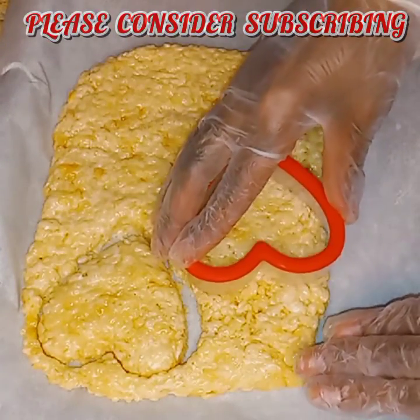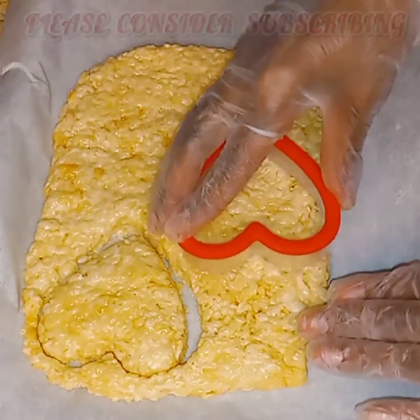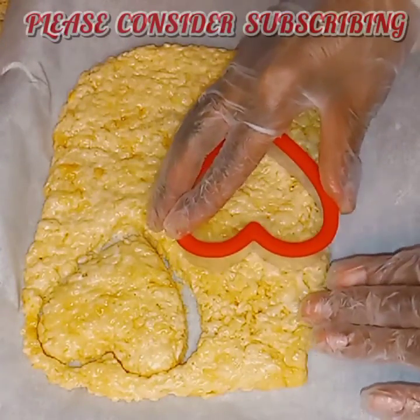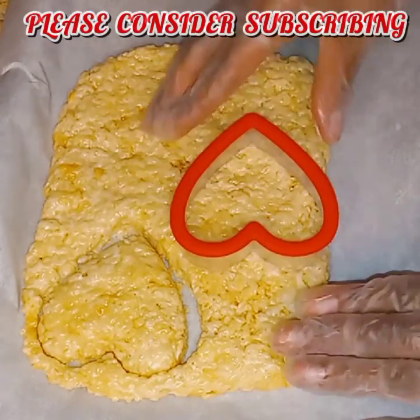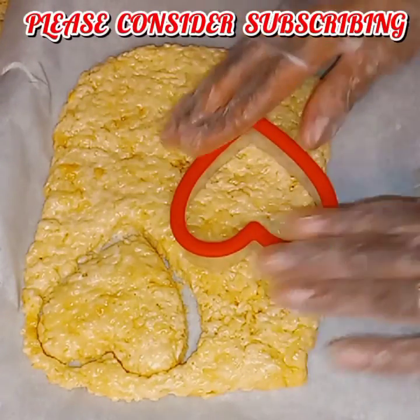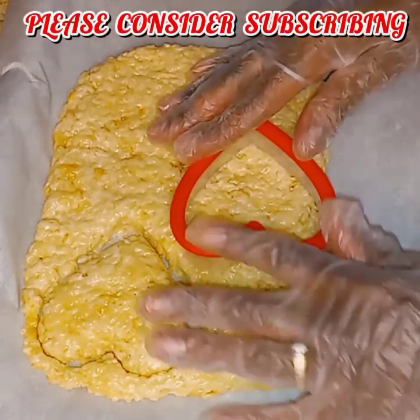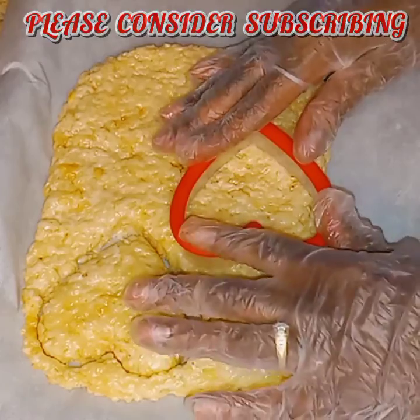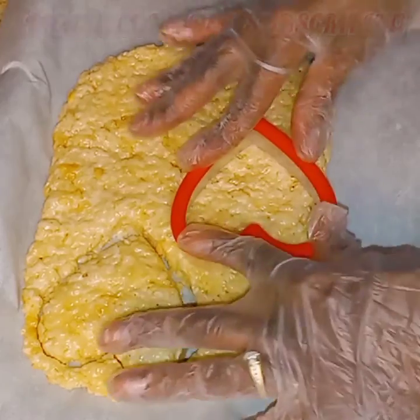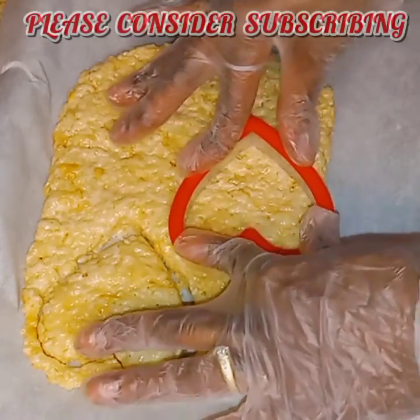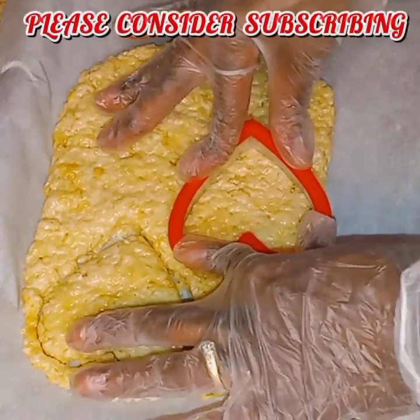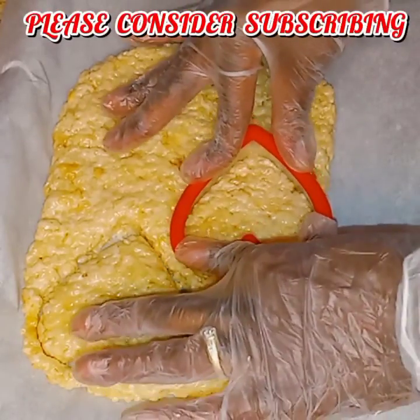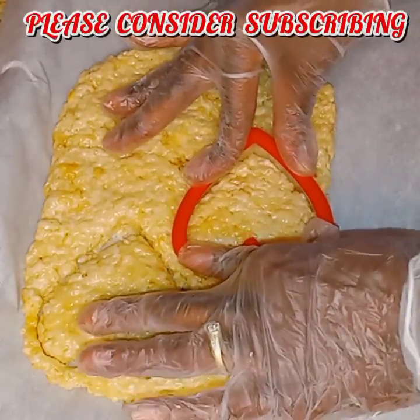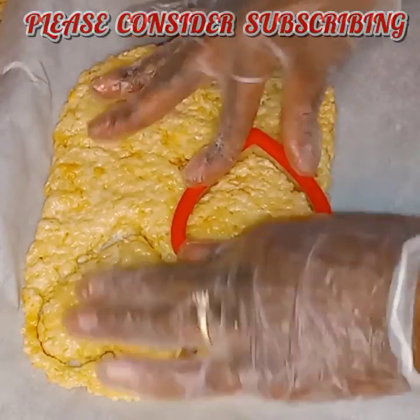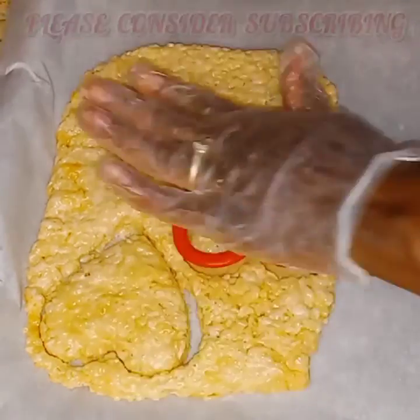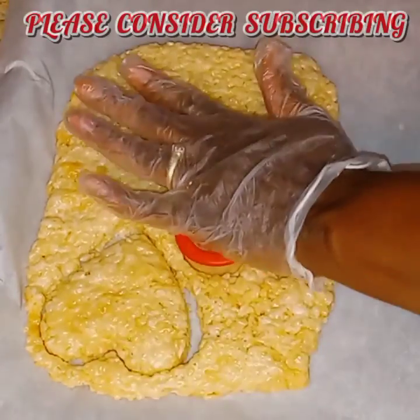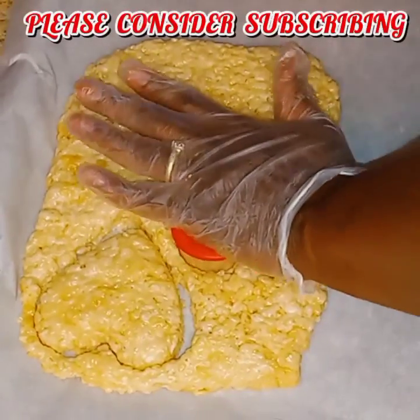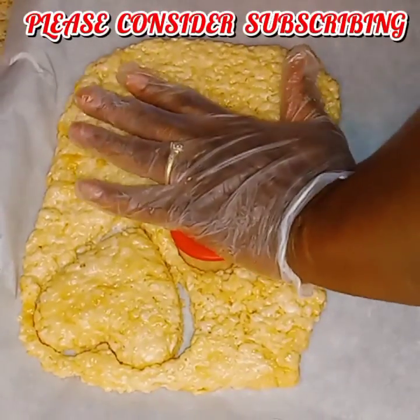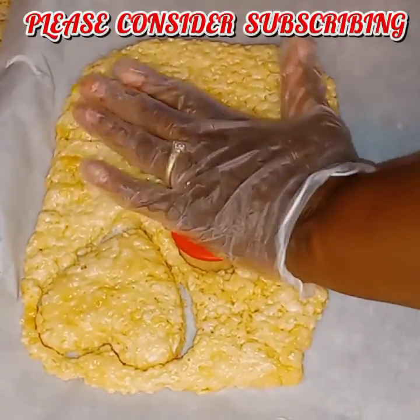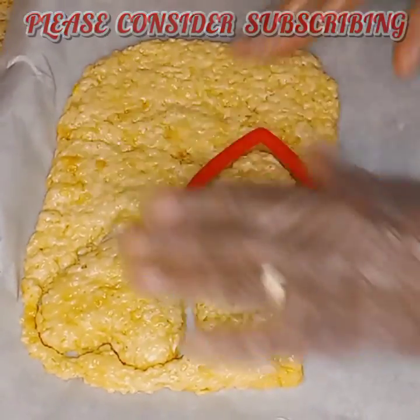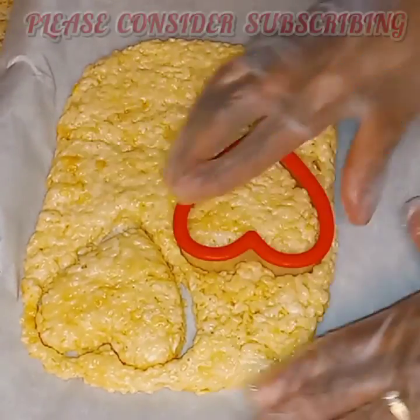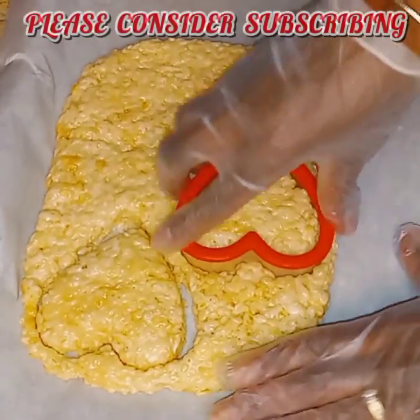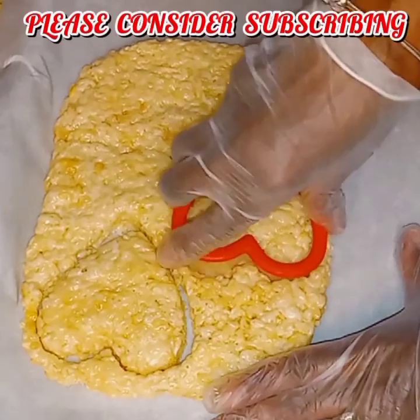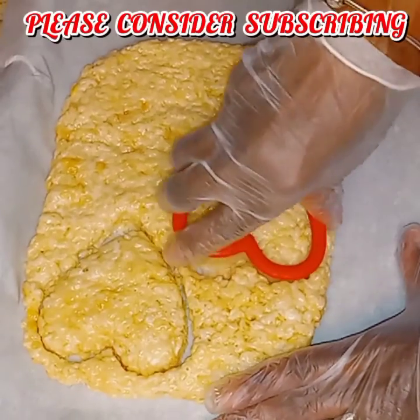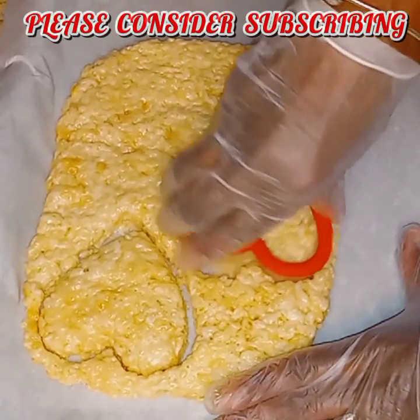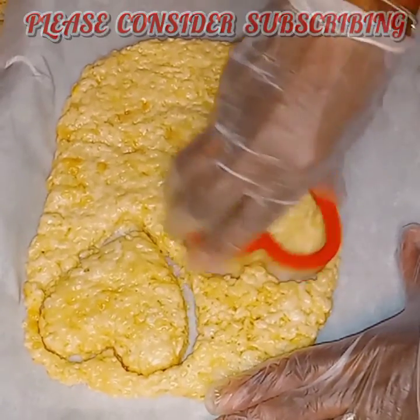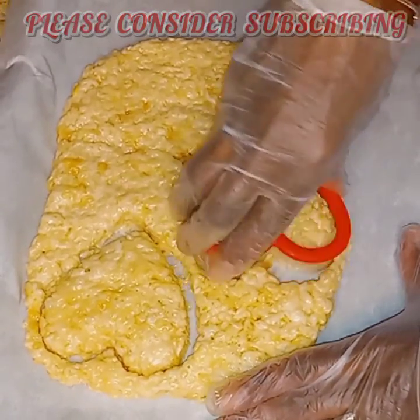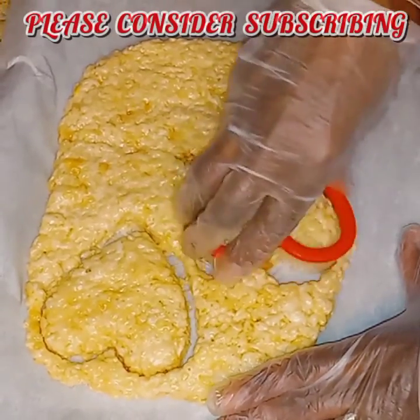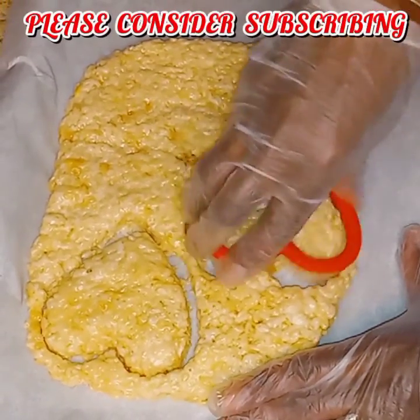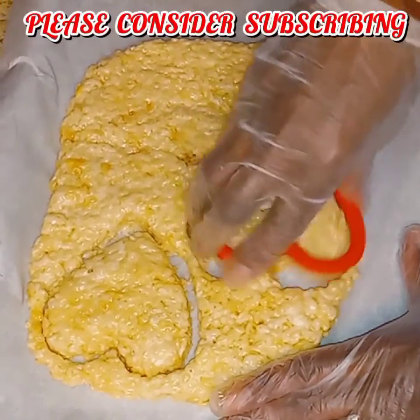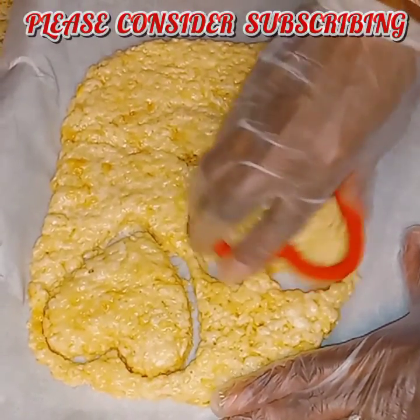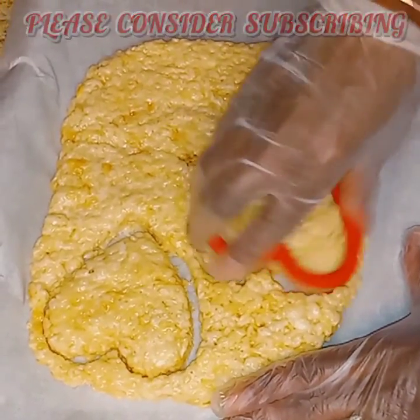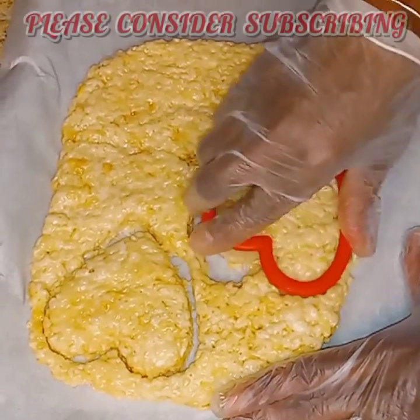Perfect — so easy! And you can do this with any kind of stencil. Or you can just put them in a pan, smash them down, and go ahead and eat them.